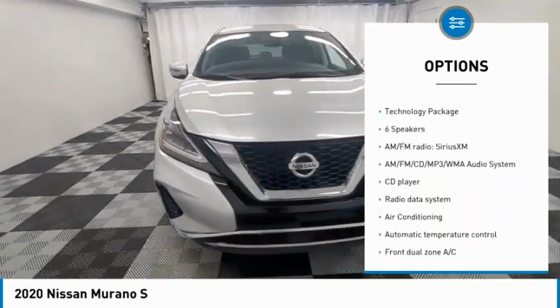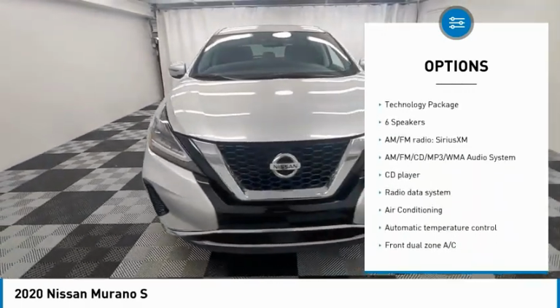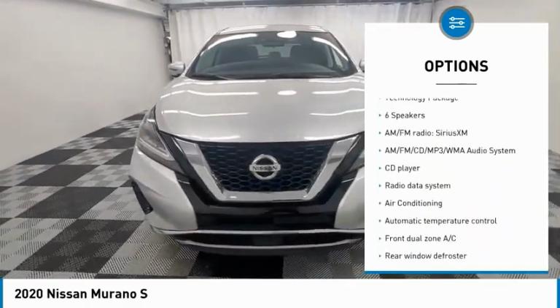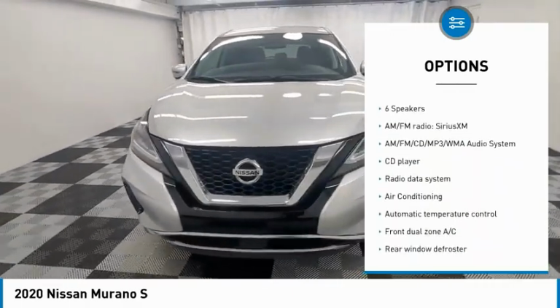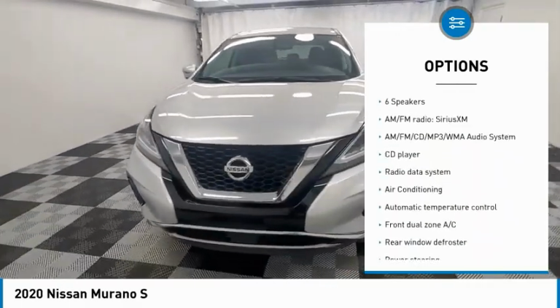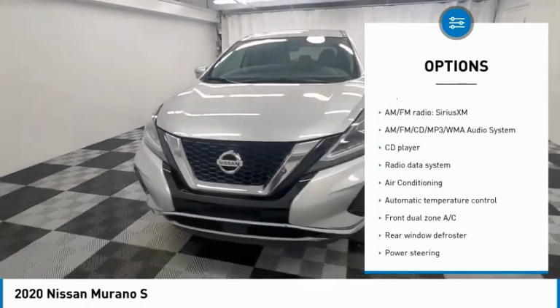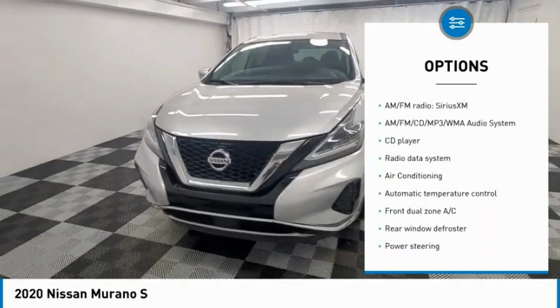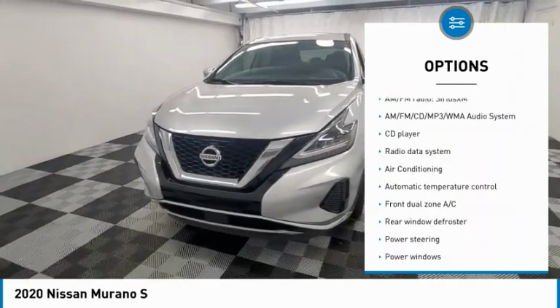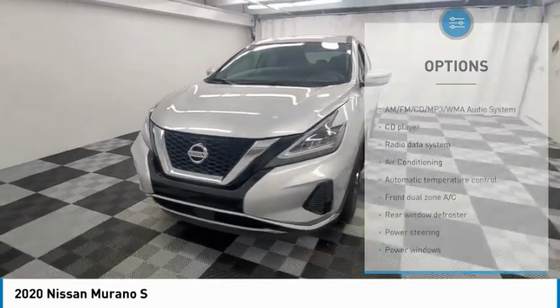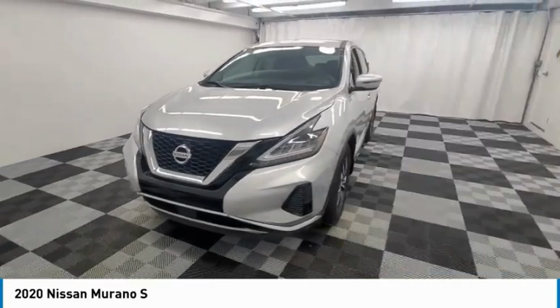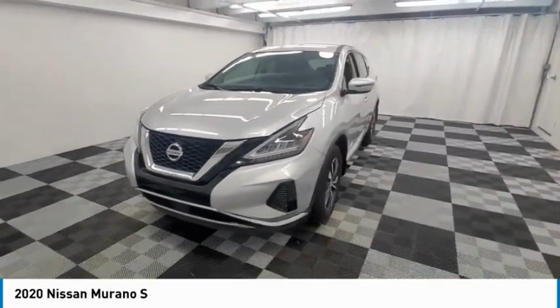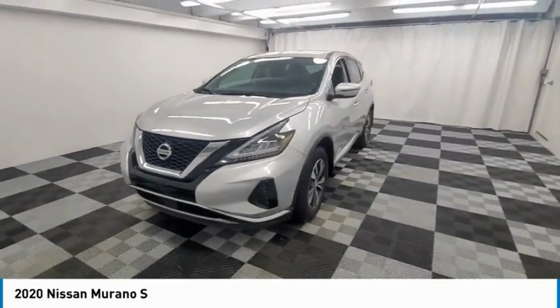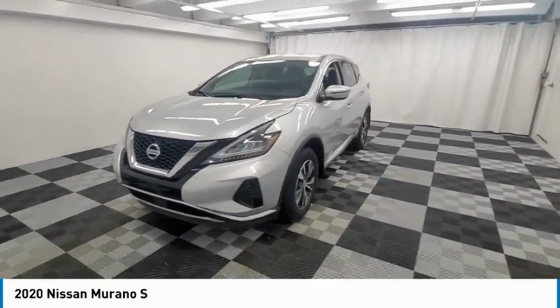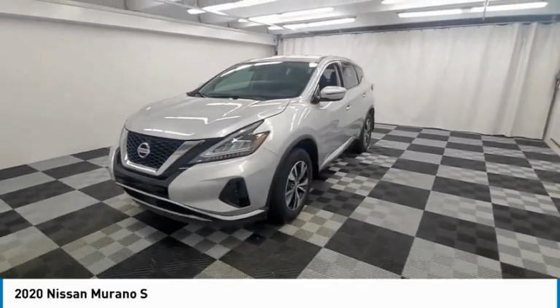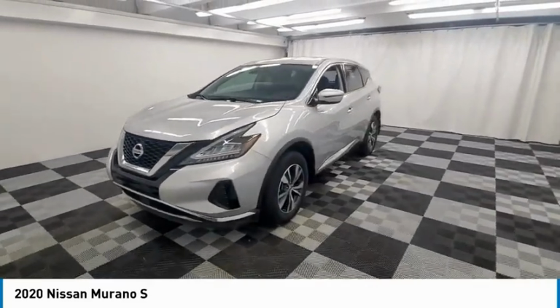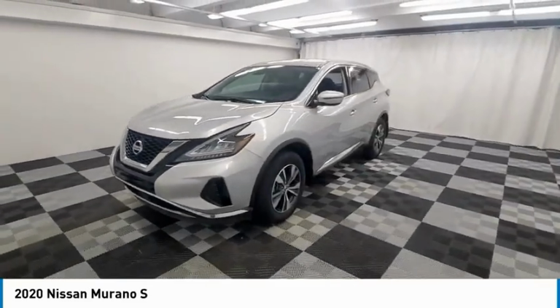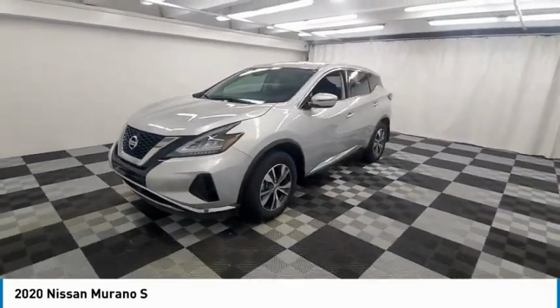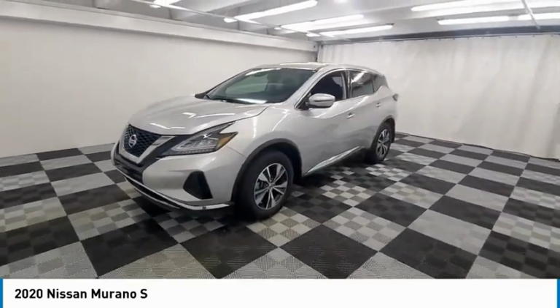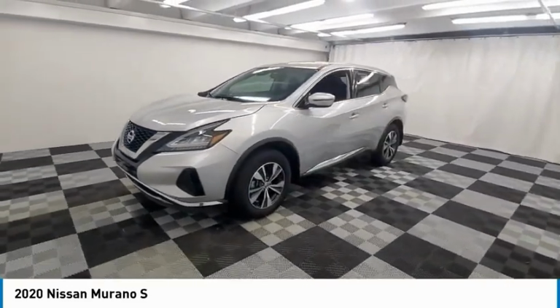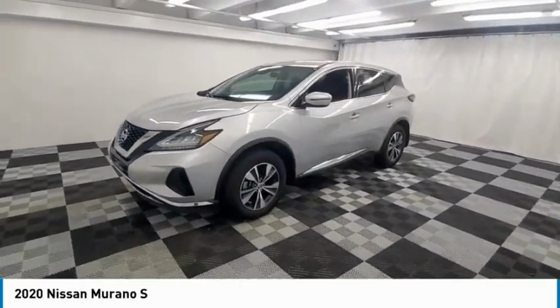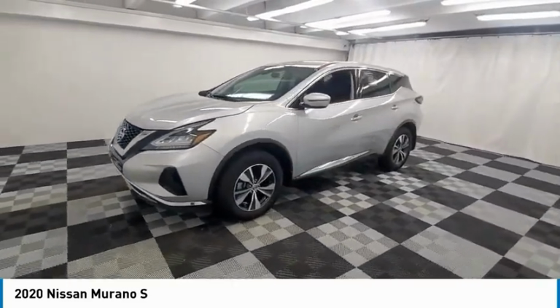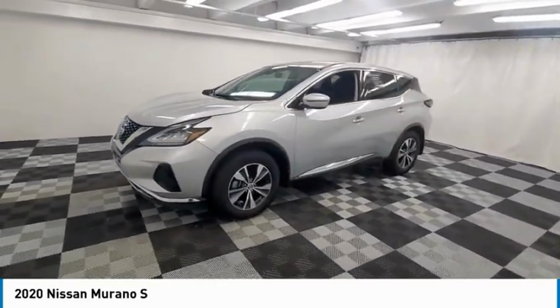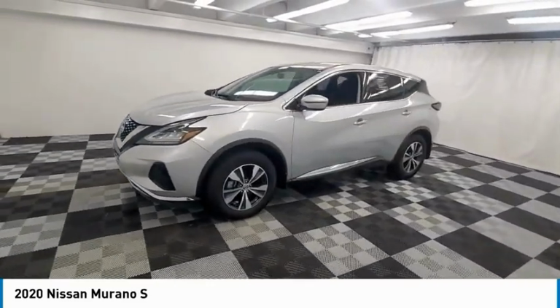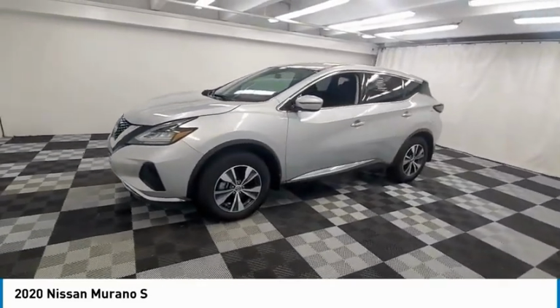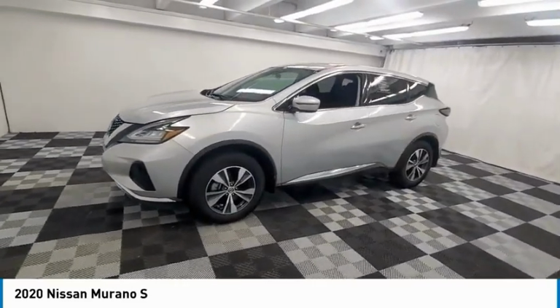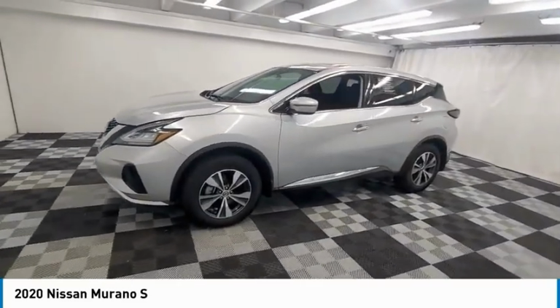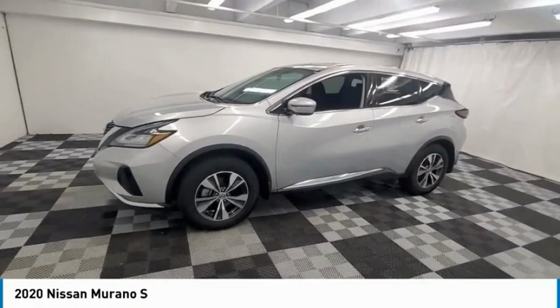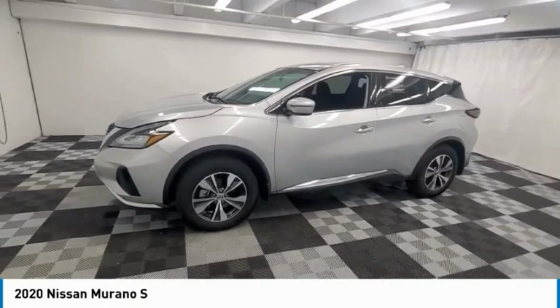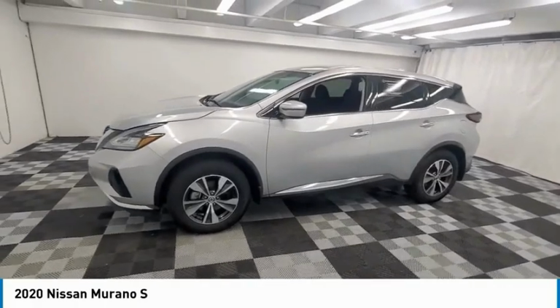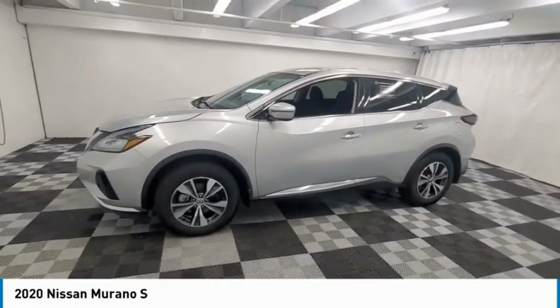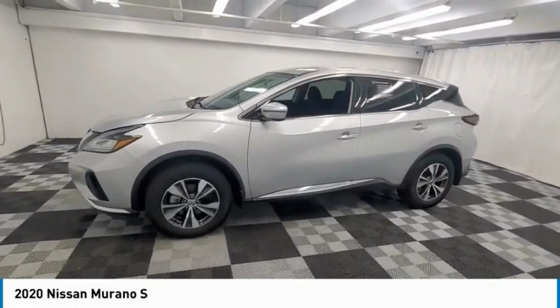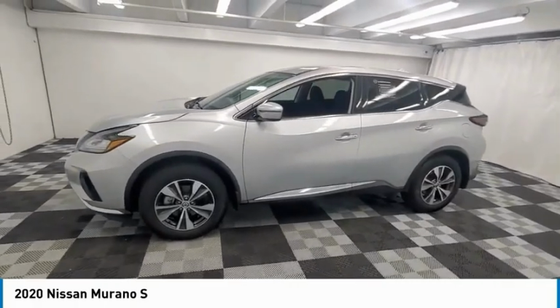Remote keyless entry, four-wheel disc brakes, speed control, splash guards, rear window defroster. Come take a test drive today.